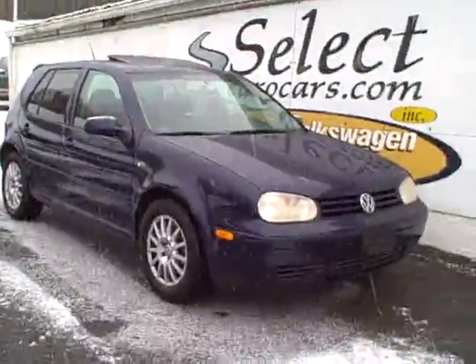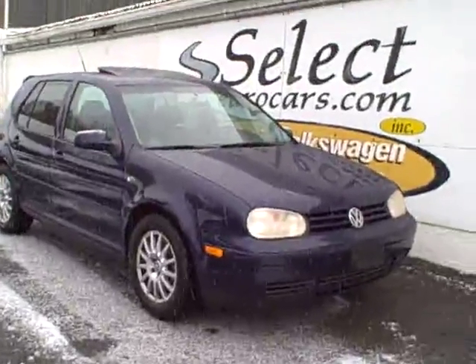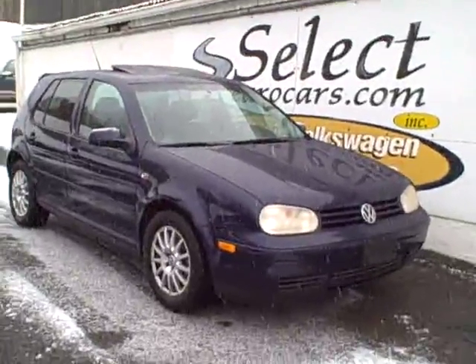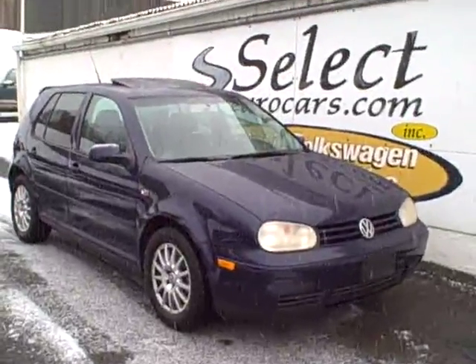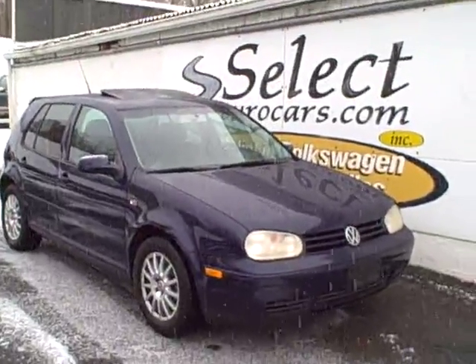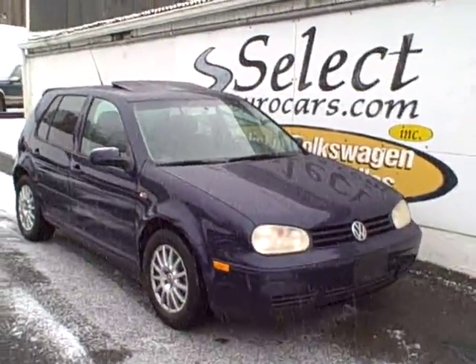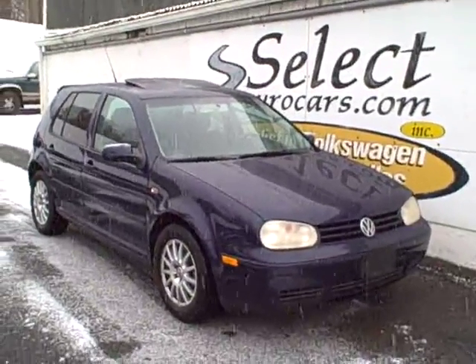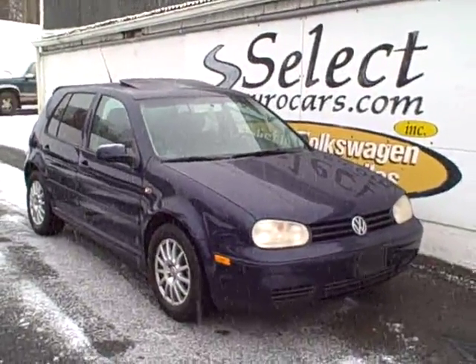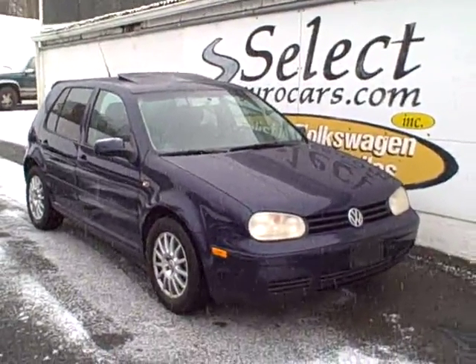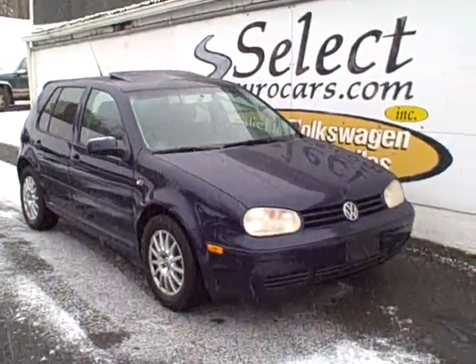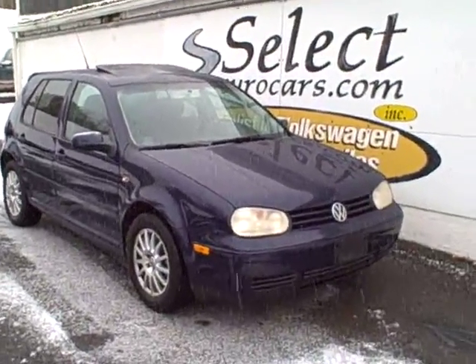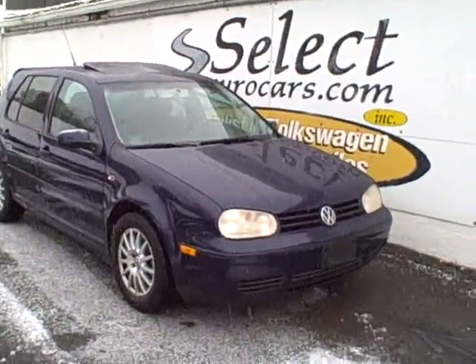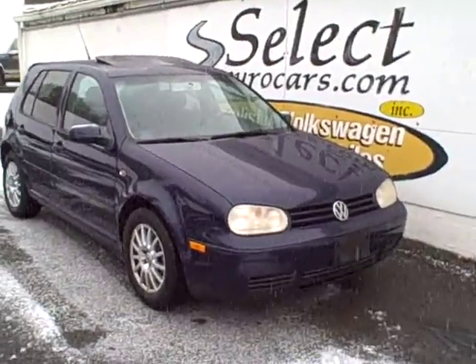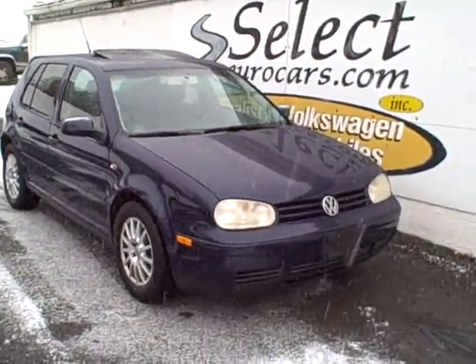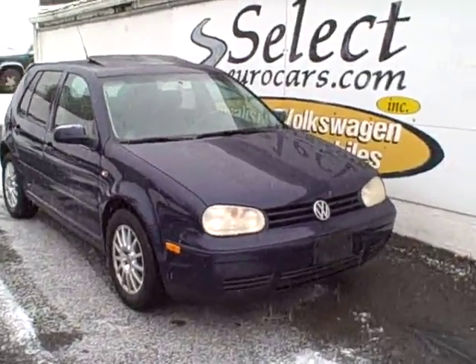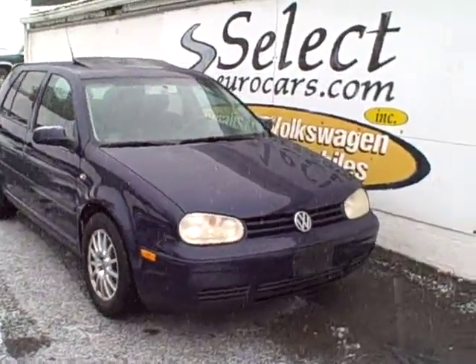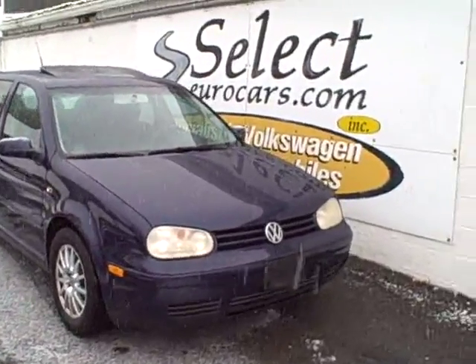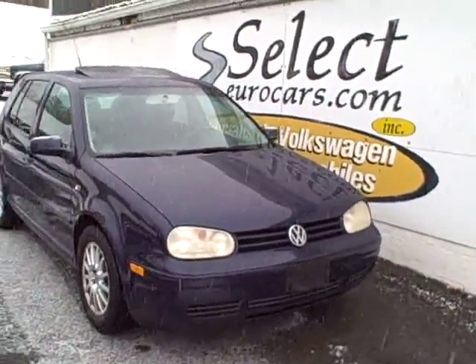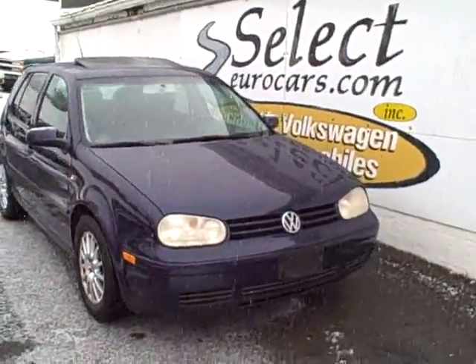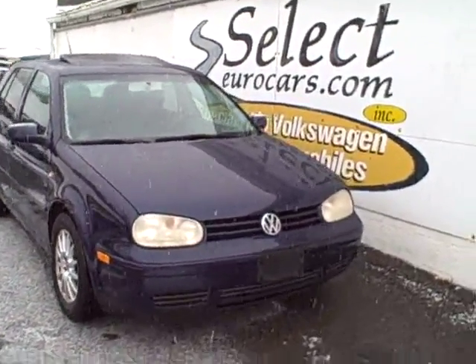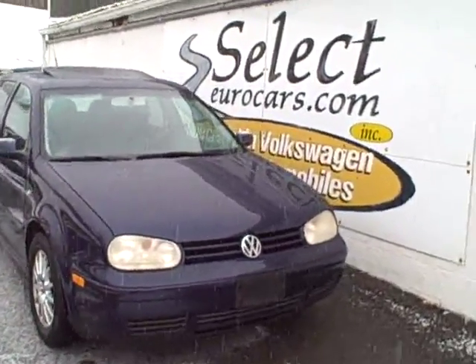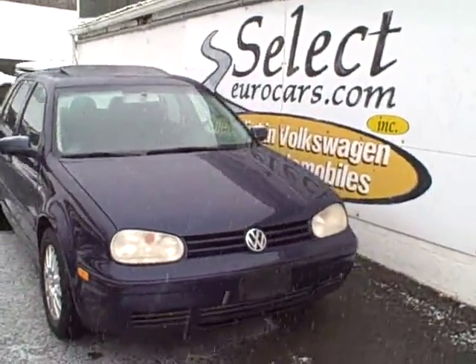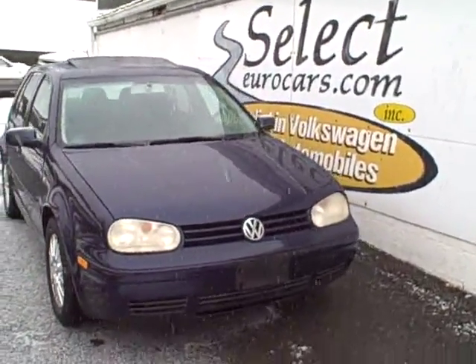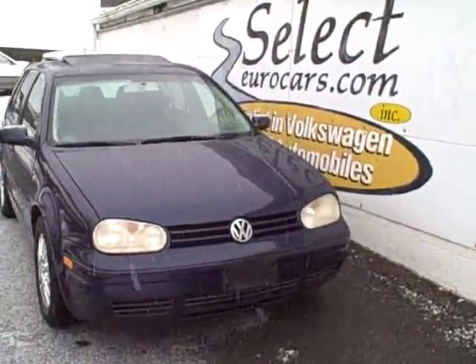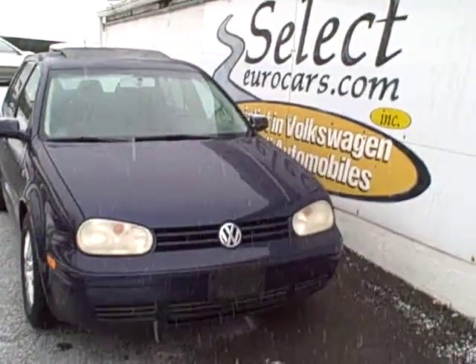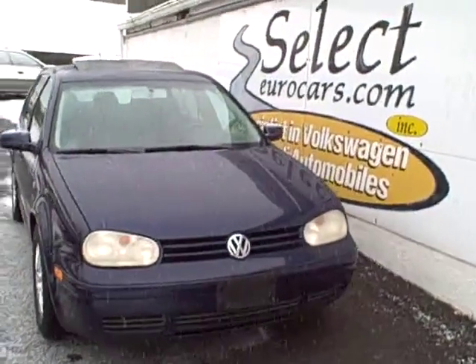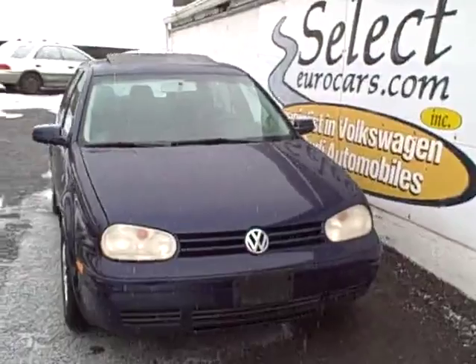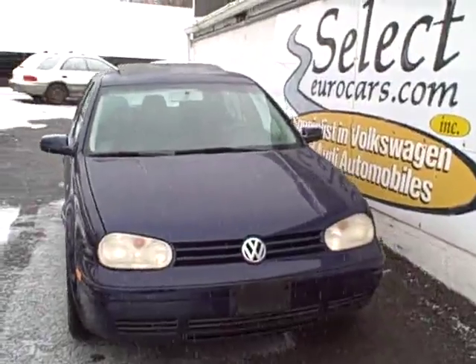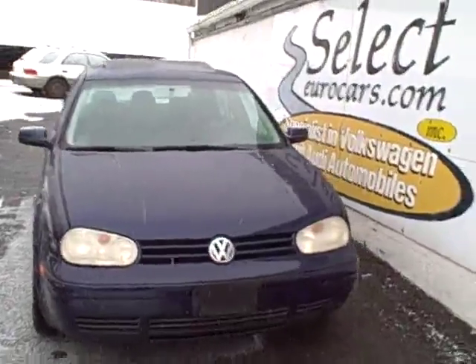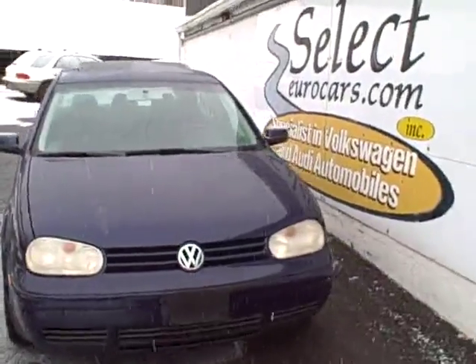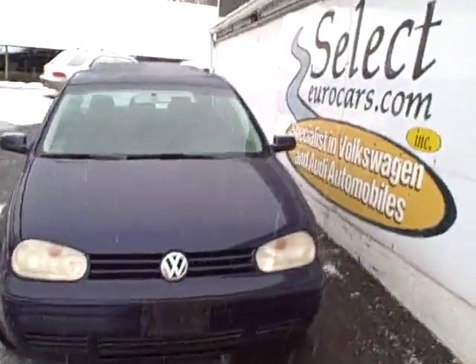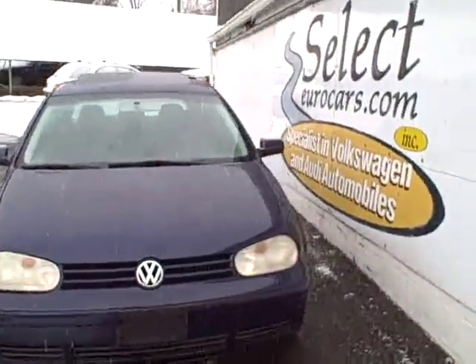2003 Volkswagen Golf GLS 5-speed, available here at Select Eurocars where we've specialized in Volkswagen and Audi for over 34 years and we're open 7 days a week.